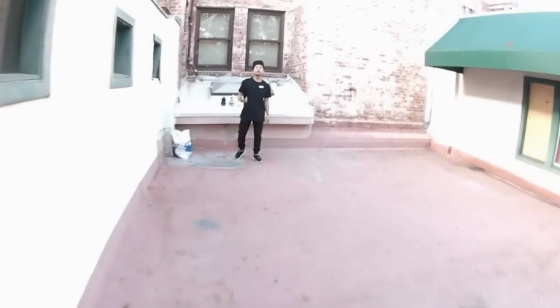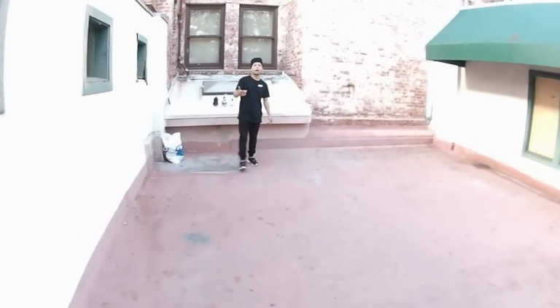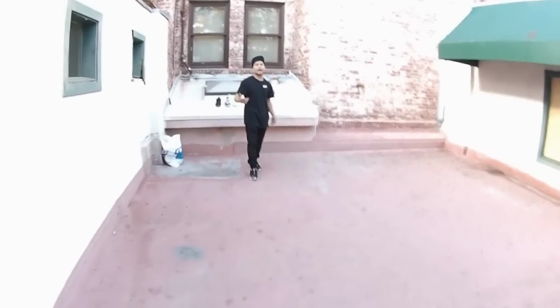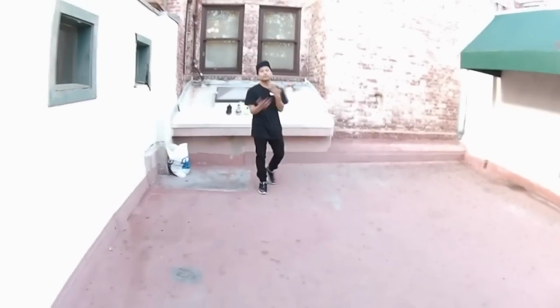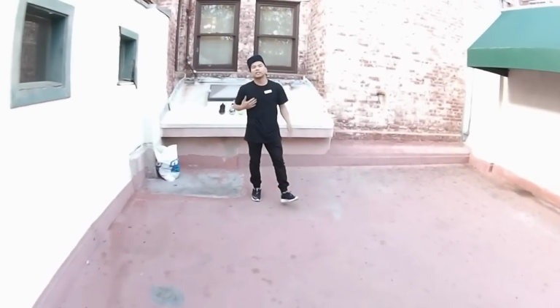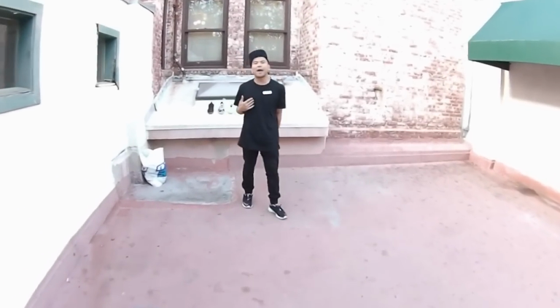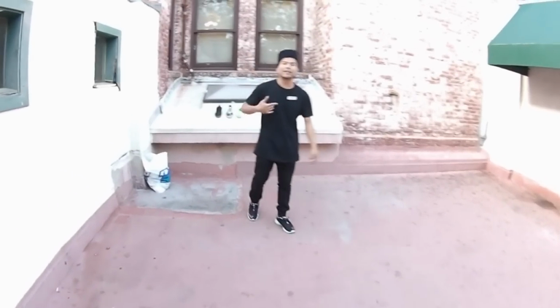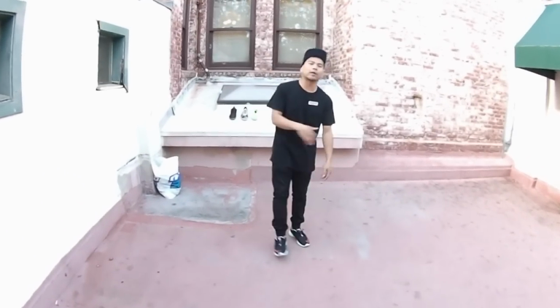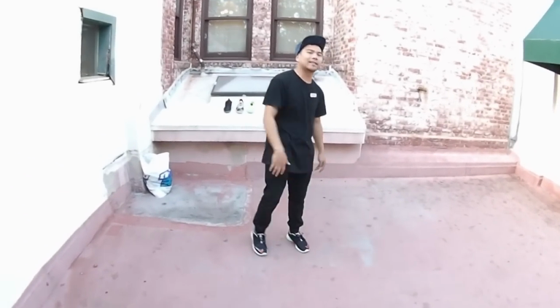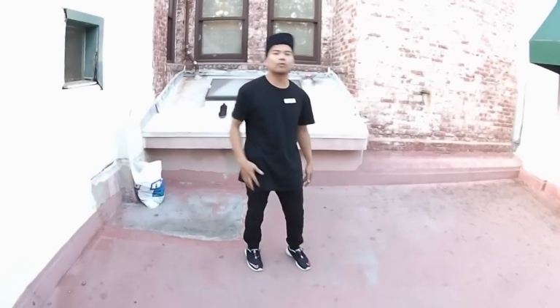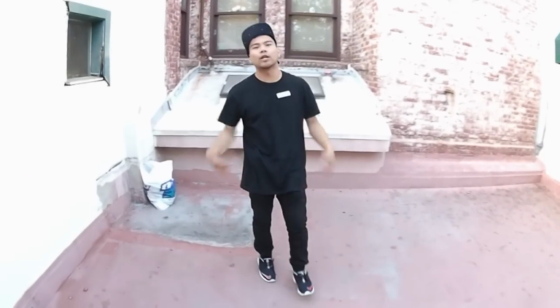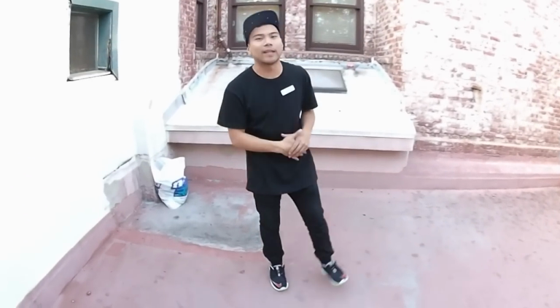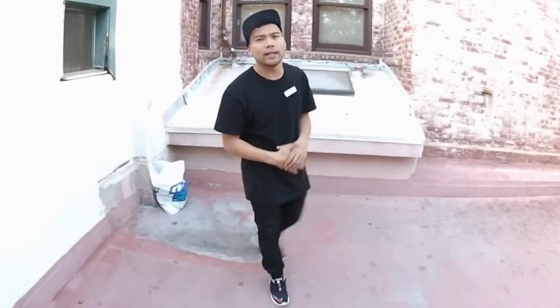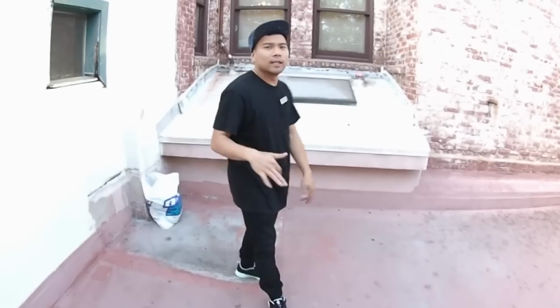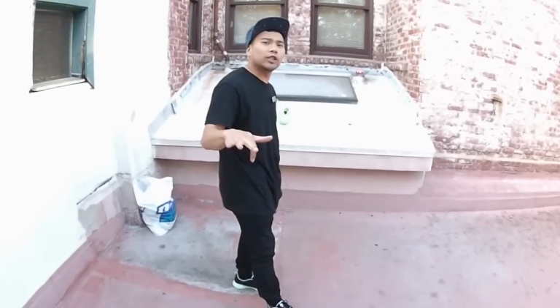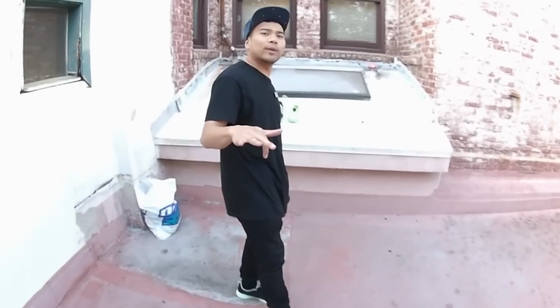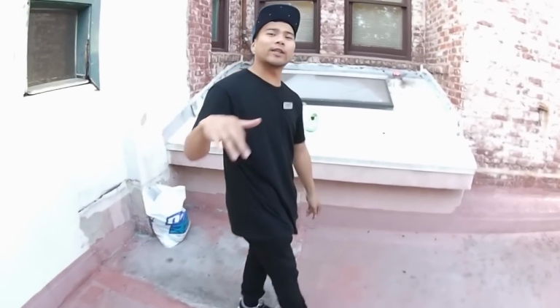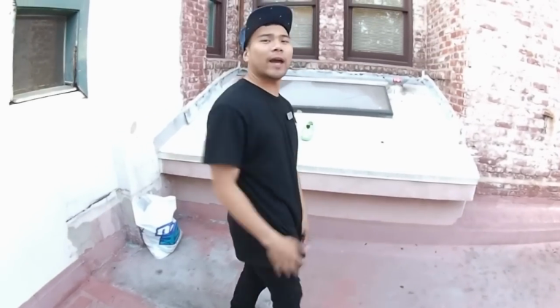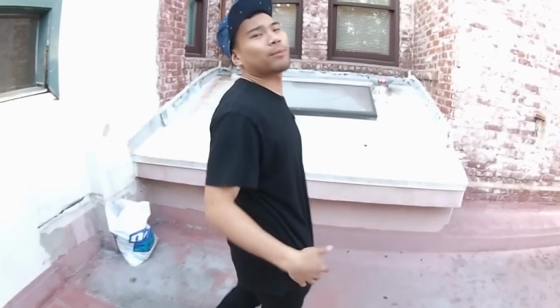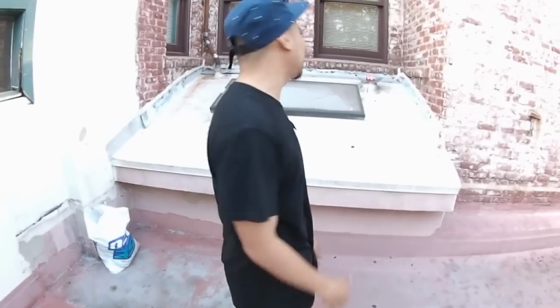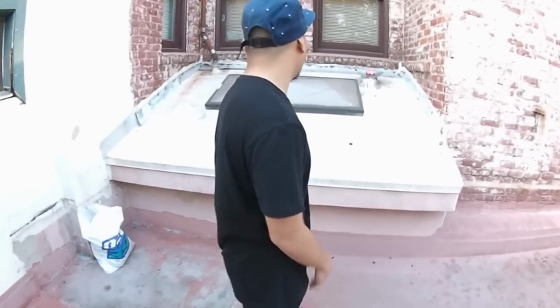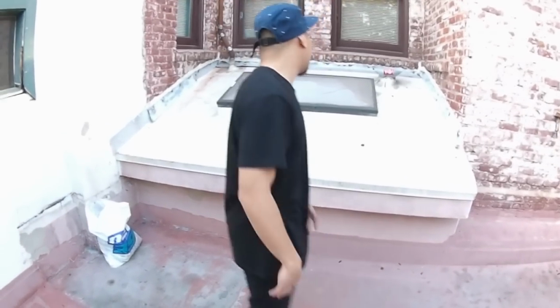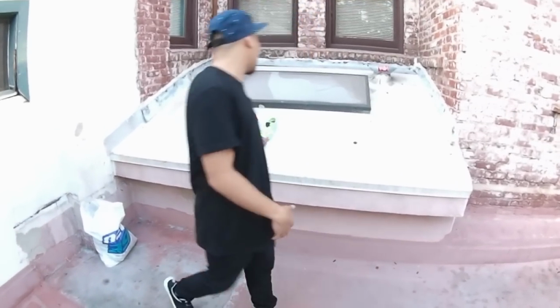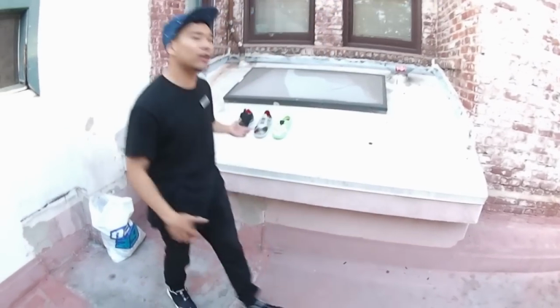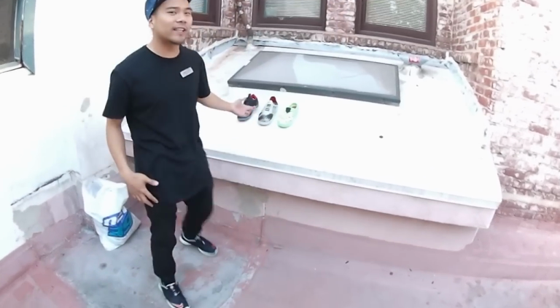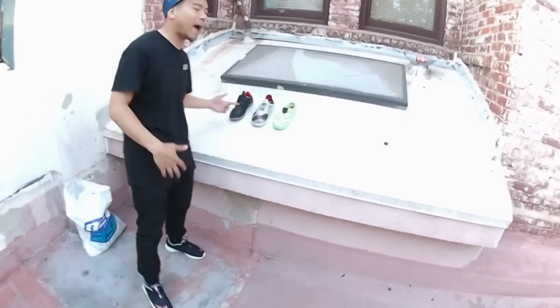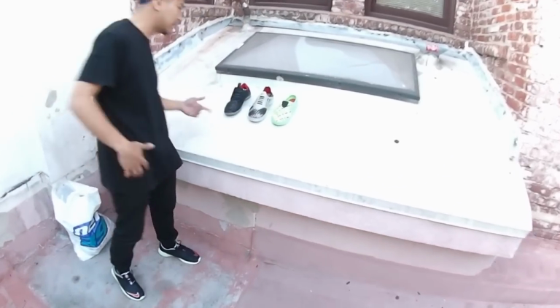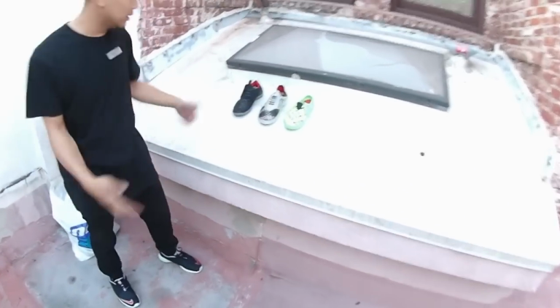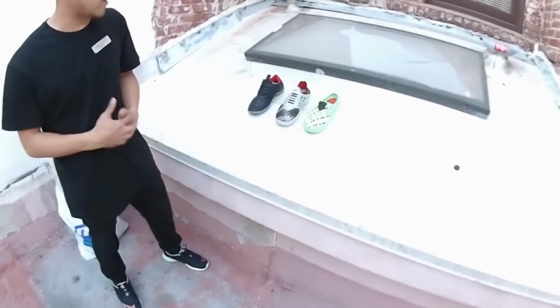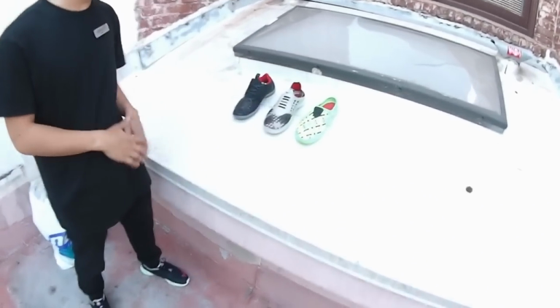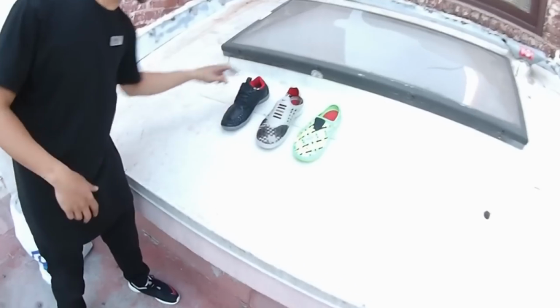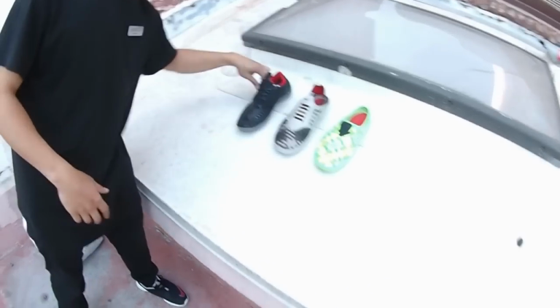Yo, what up guys, it's me Matty T out here in Pasadena repping NEO 39. Today's shoes are going to be a quick strike from Nike. We've got the SolarSoft Year of the Snake pack. Without further ado, let's talk about it.